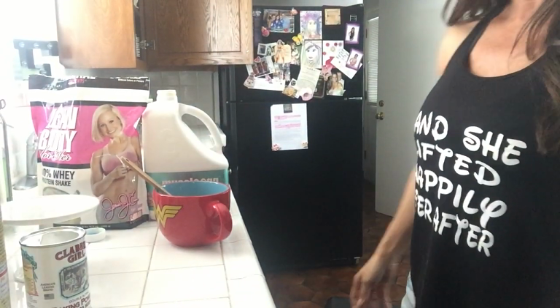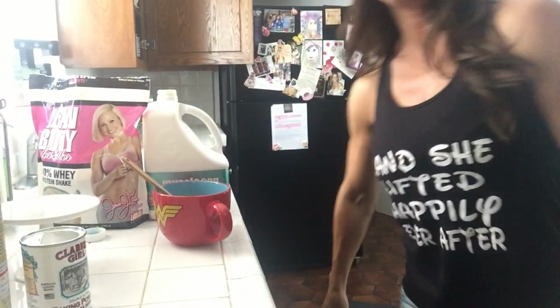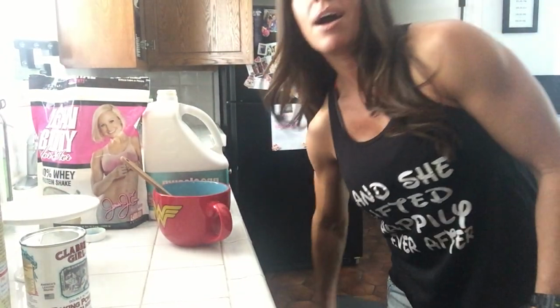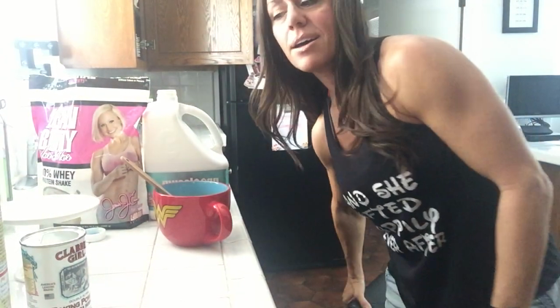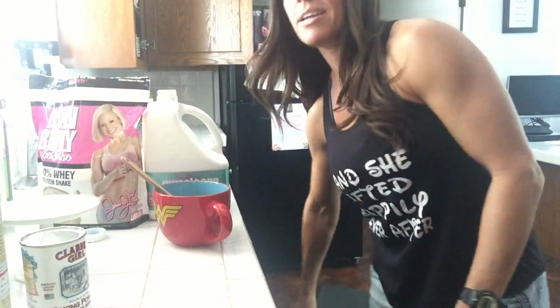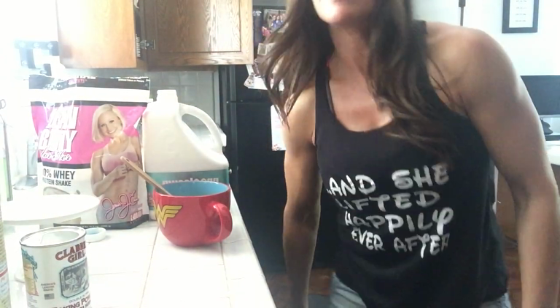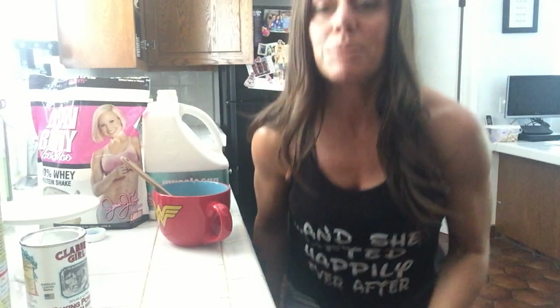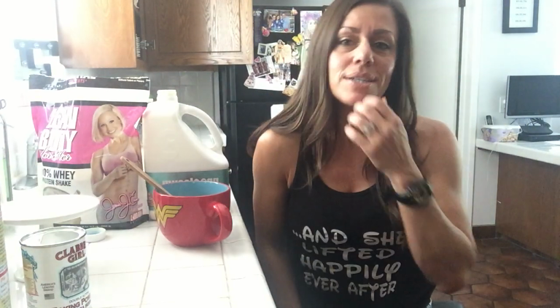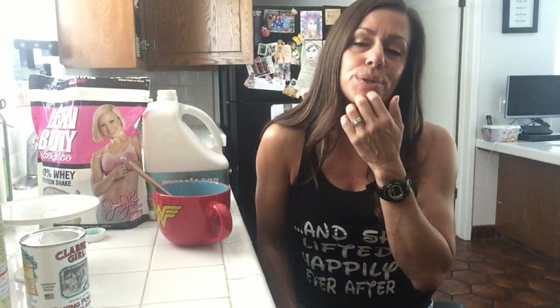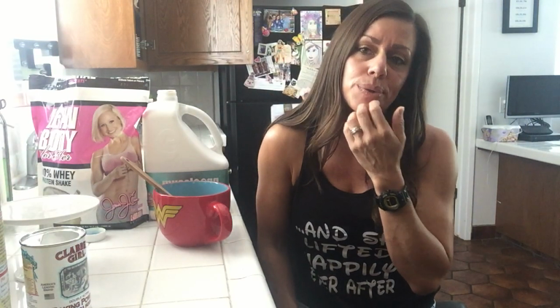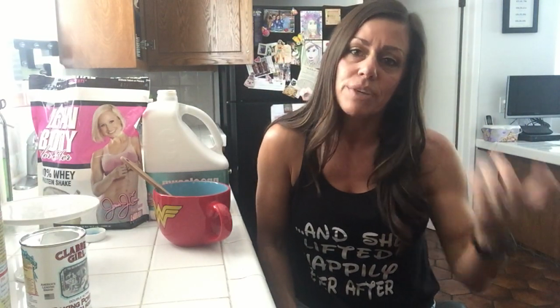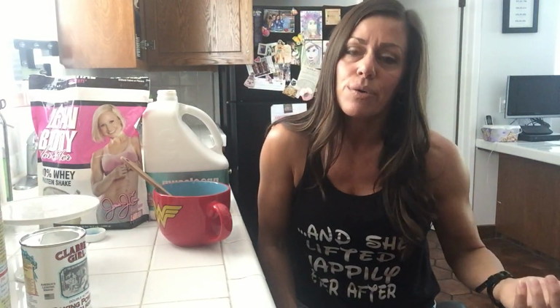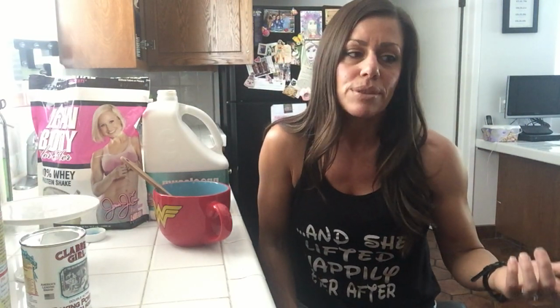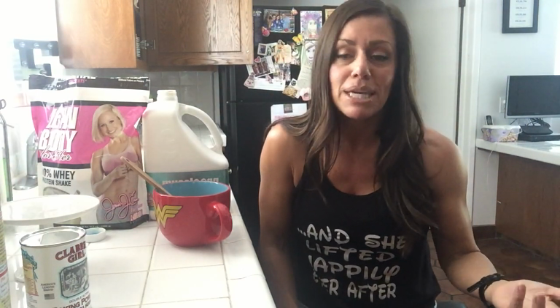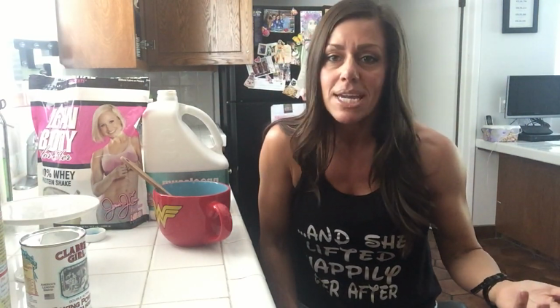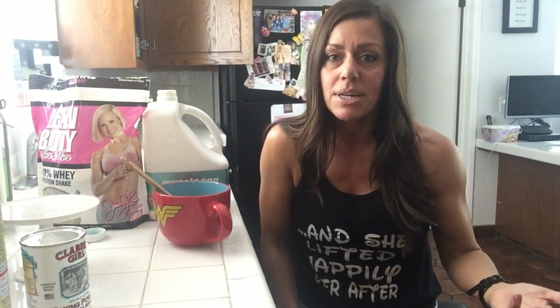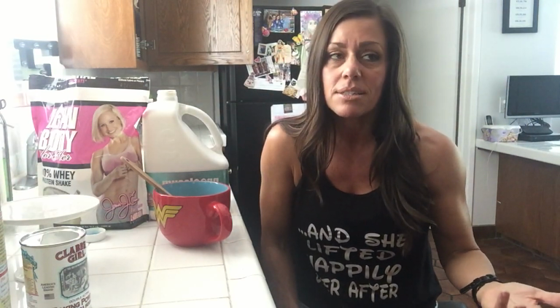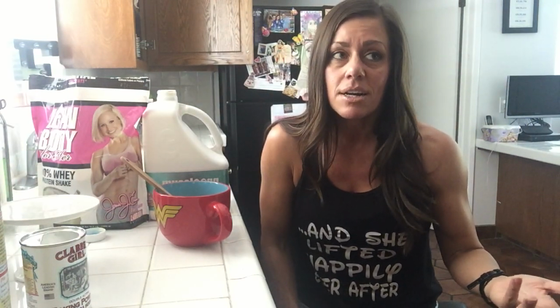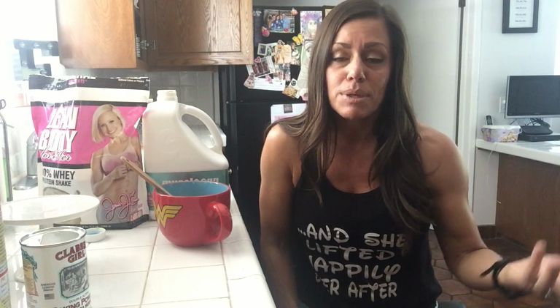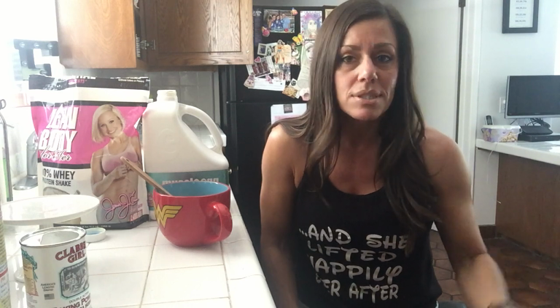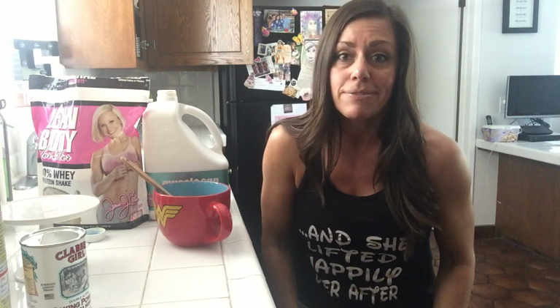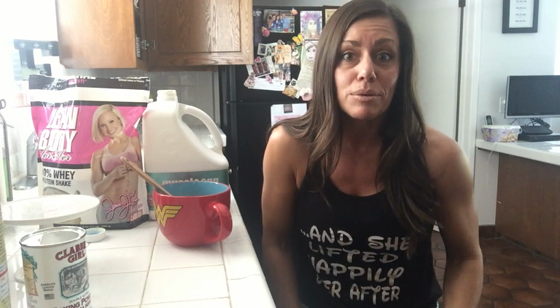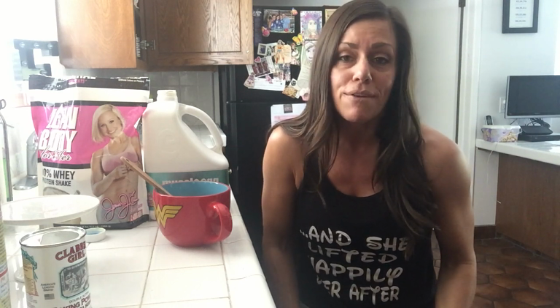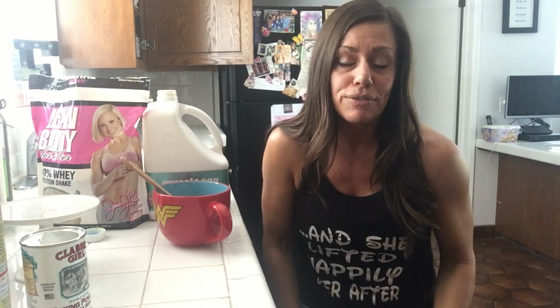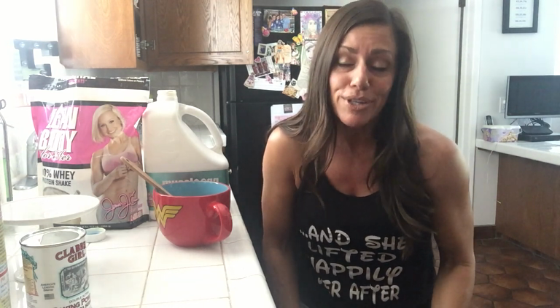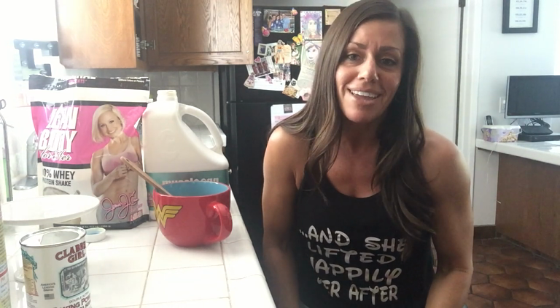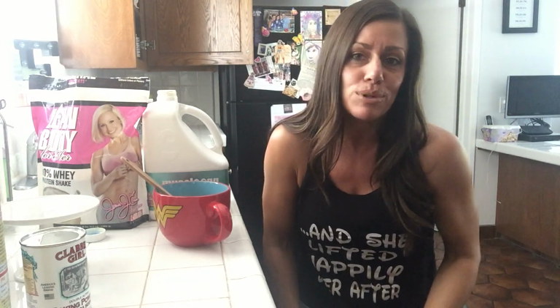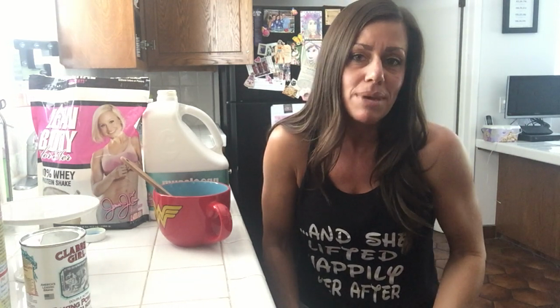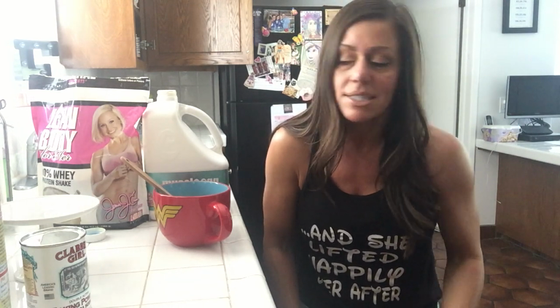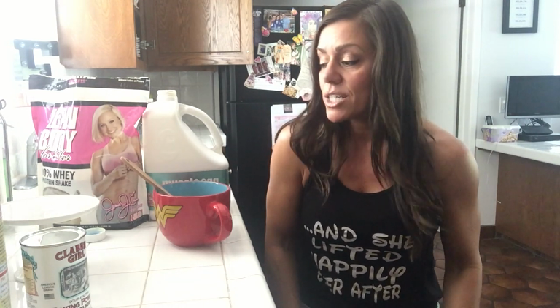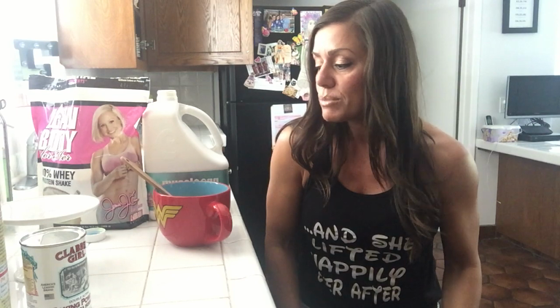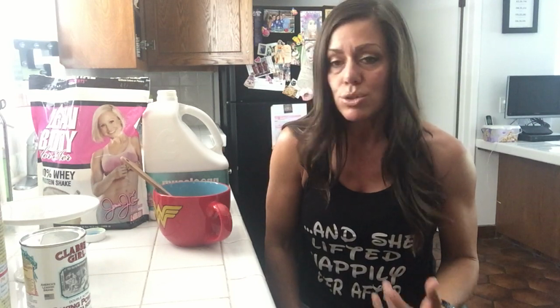Hey, what's up y'all! I got a special request to do a video making my pancakes because people just like the fact that they're a lot fluffier than most protein pancakes. So I'm just gonna do a really super fast video.